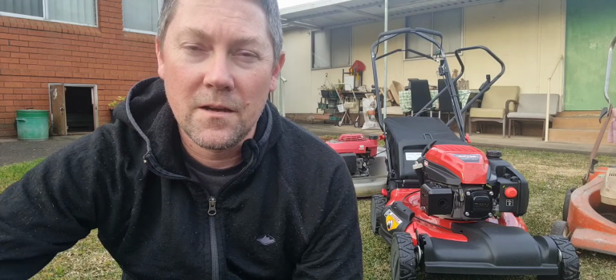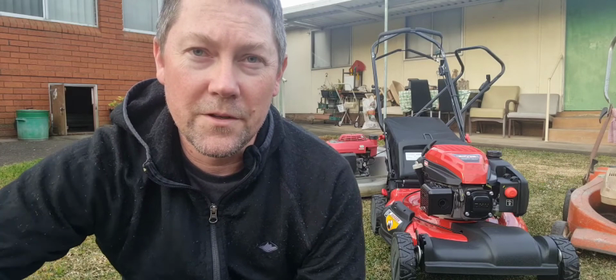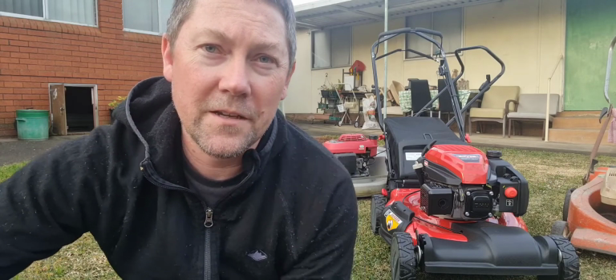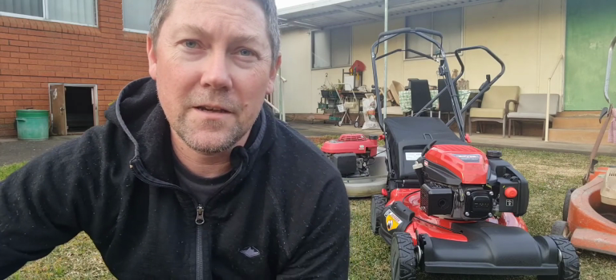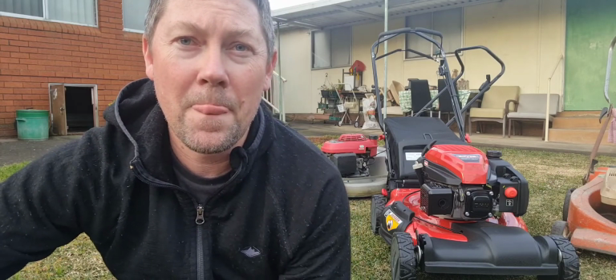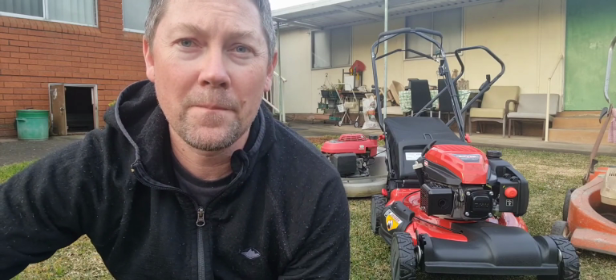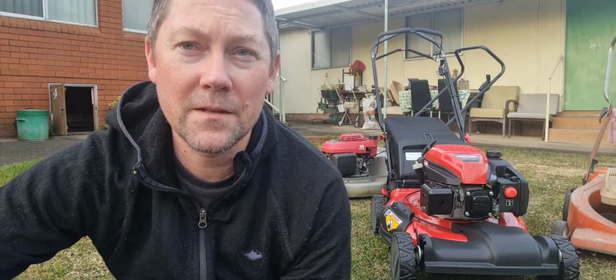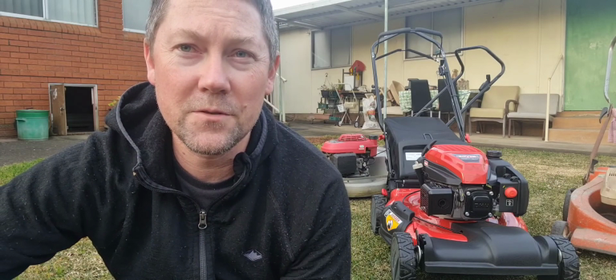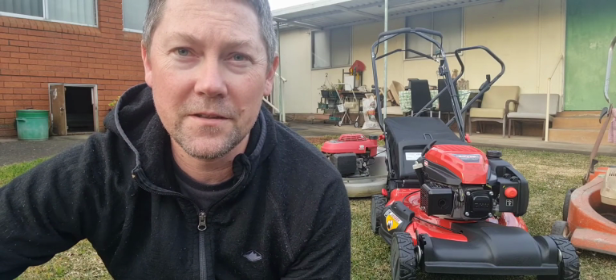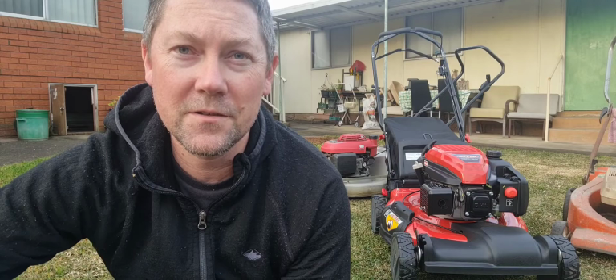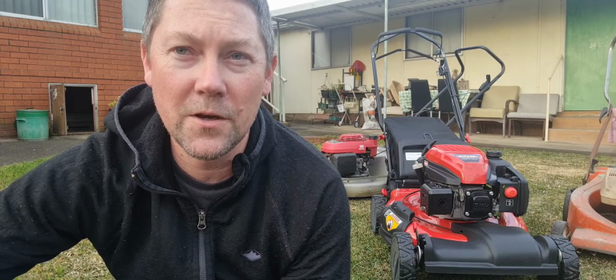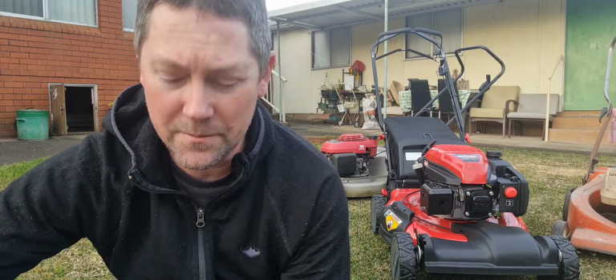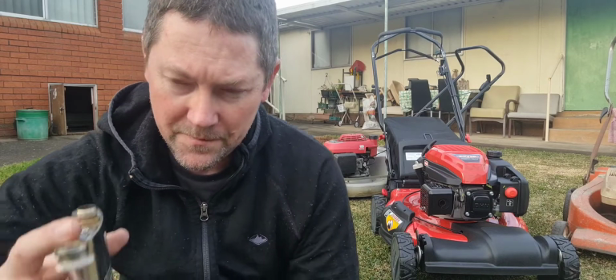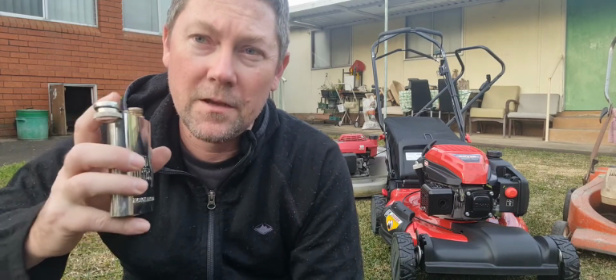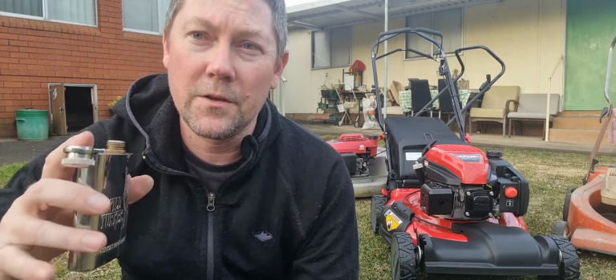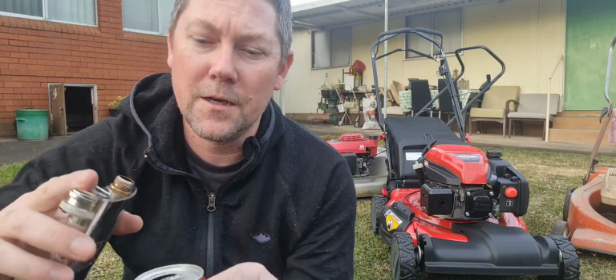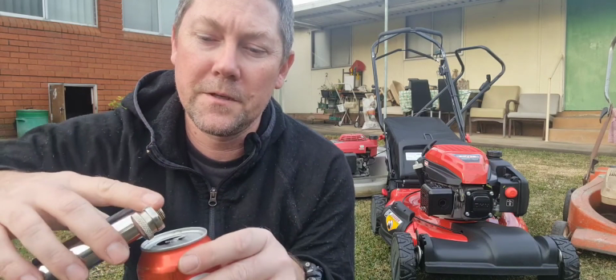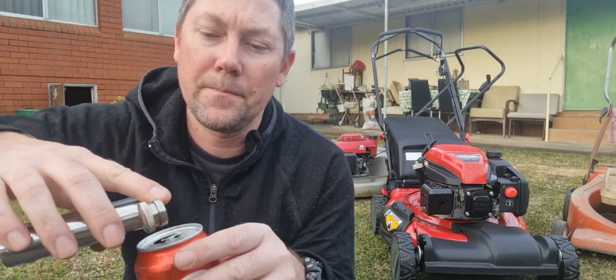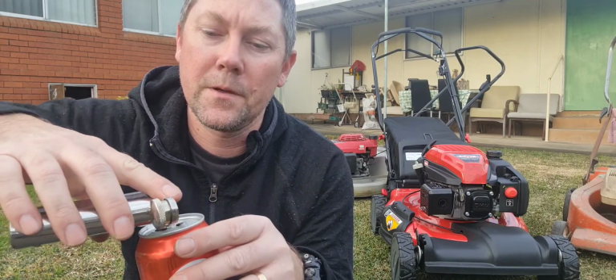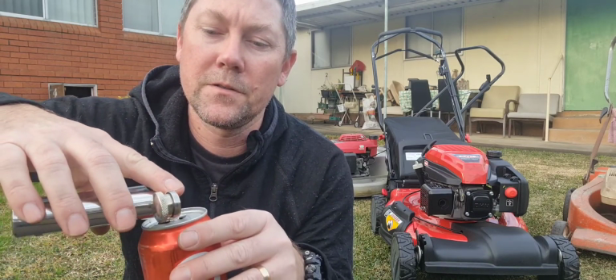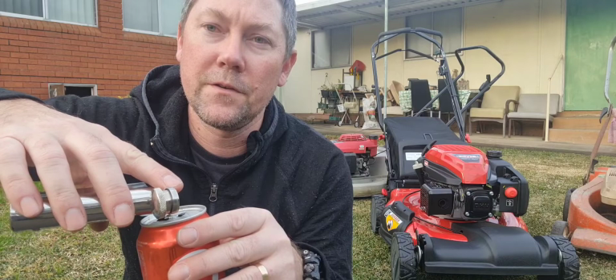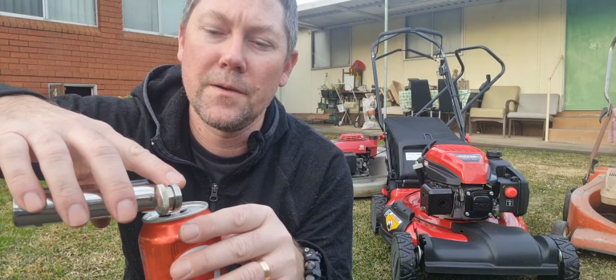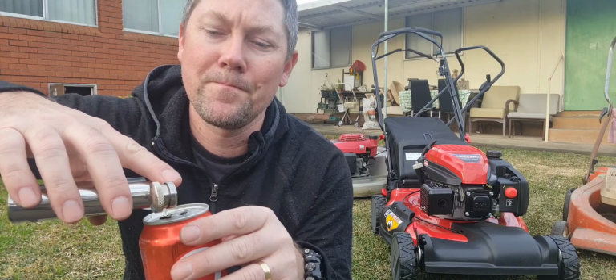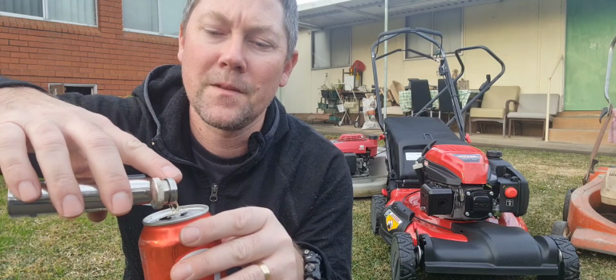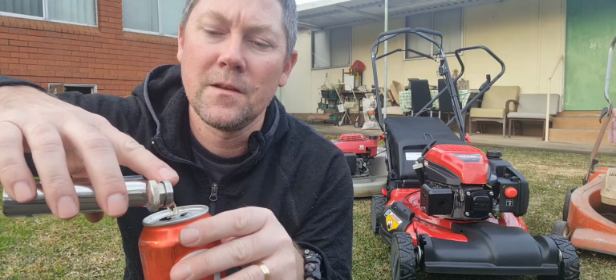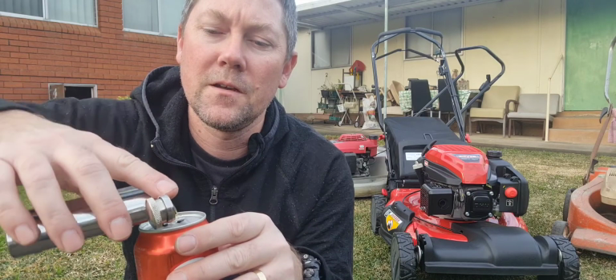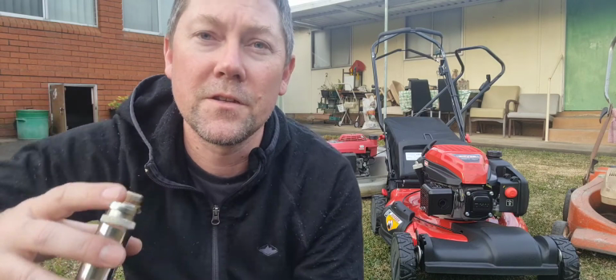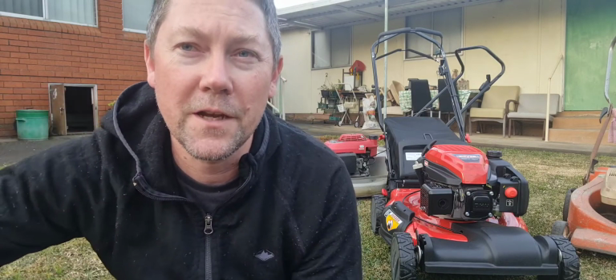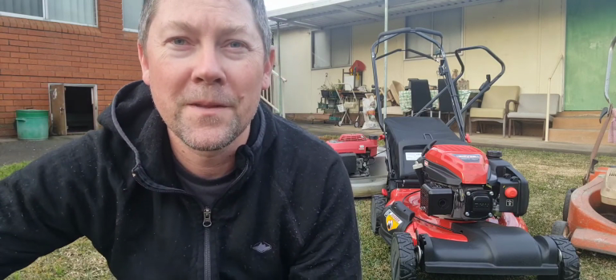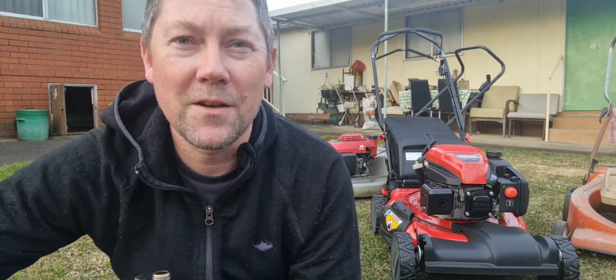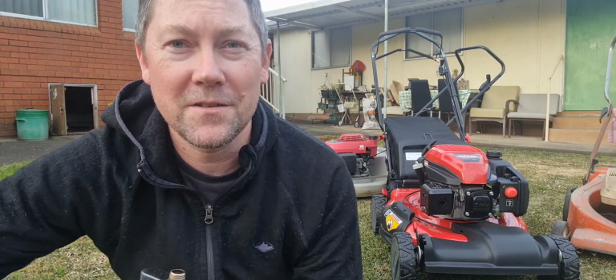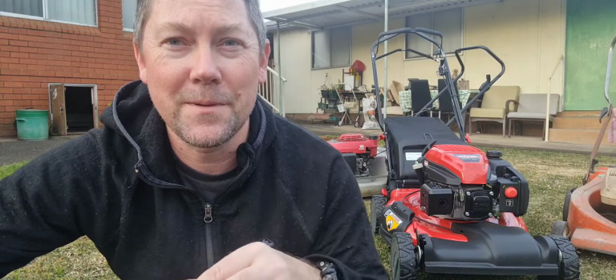I know what you're saying — it looks like there's not much light there at the moment, and you are 100% right. Because every time I decide to do a video, the light starts to disappear.